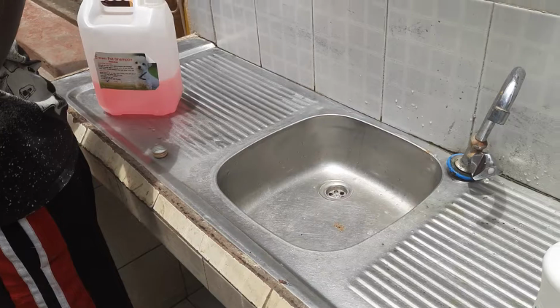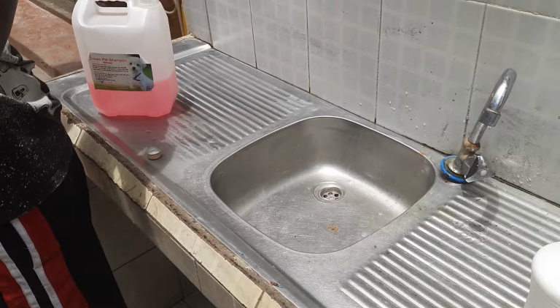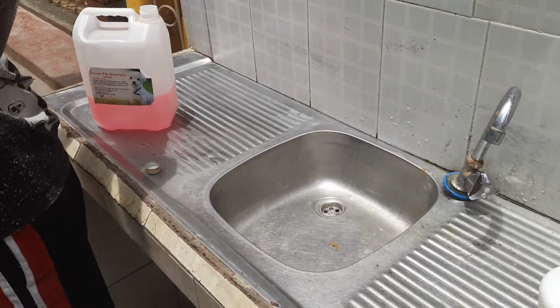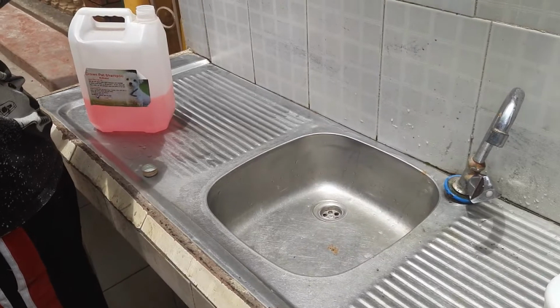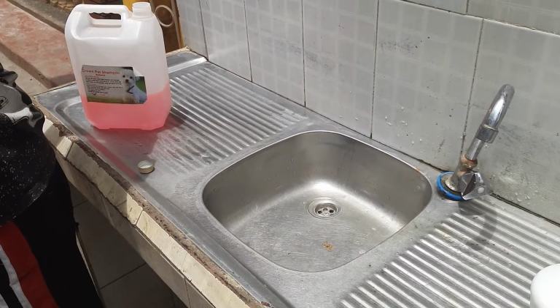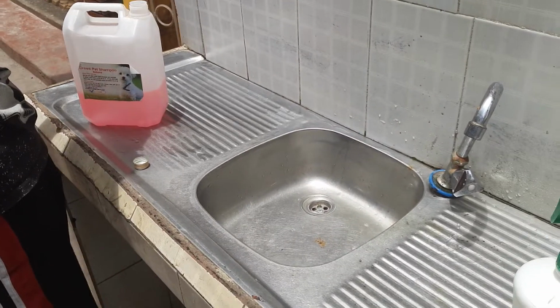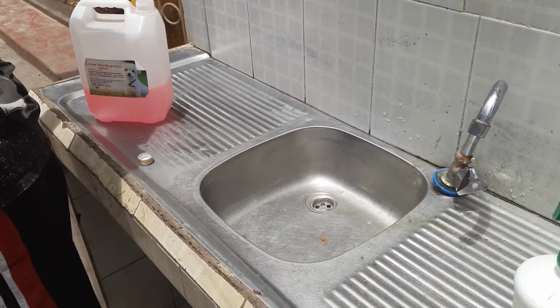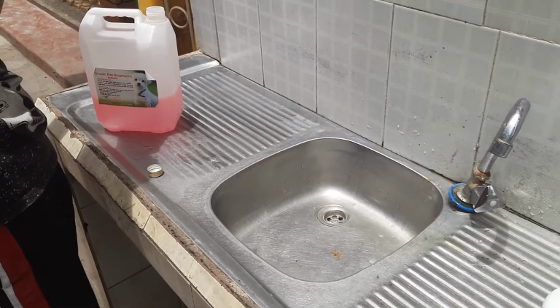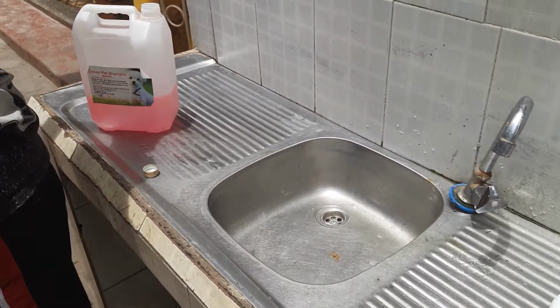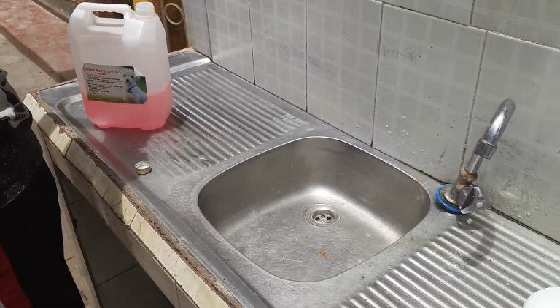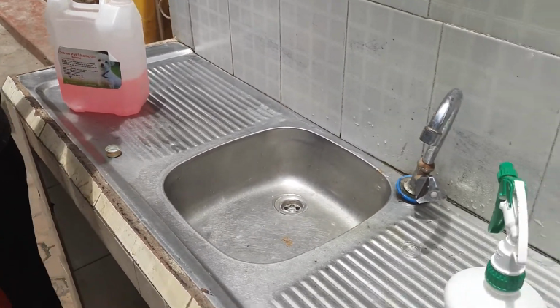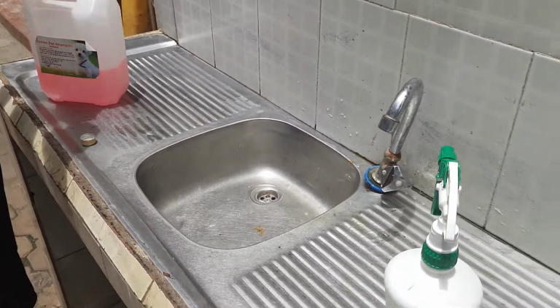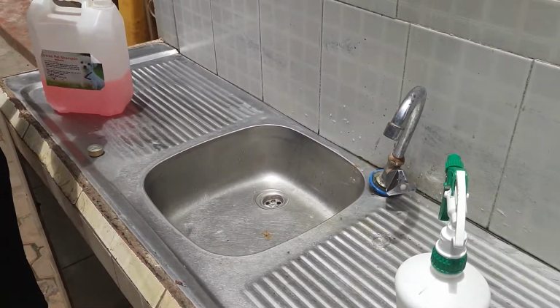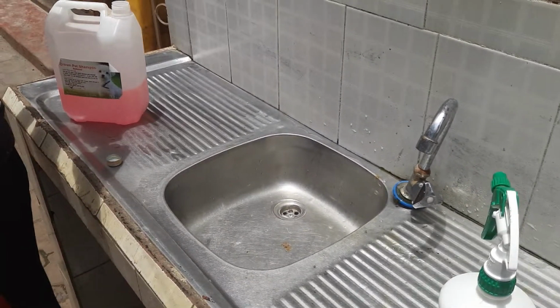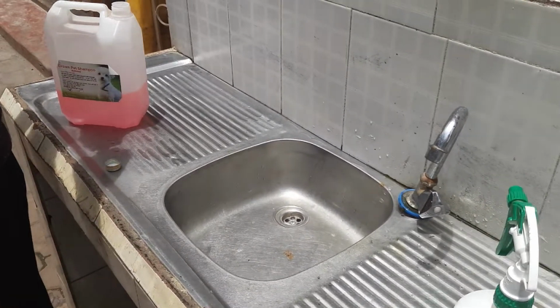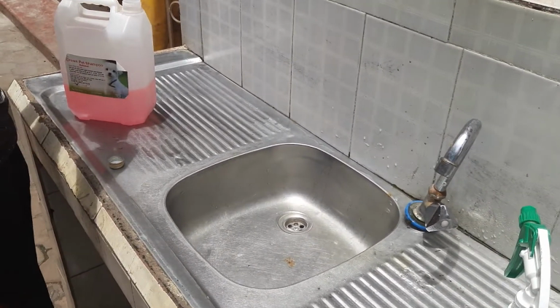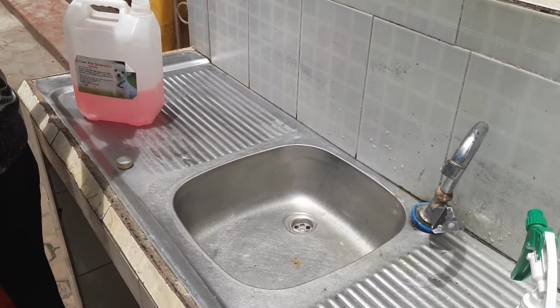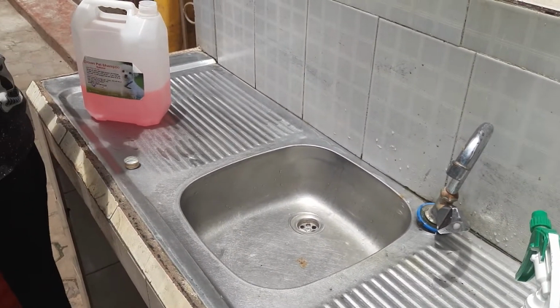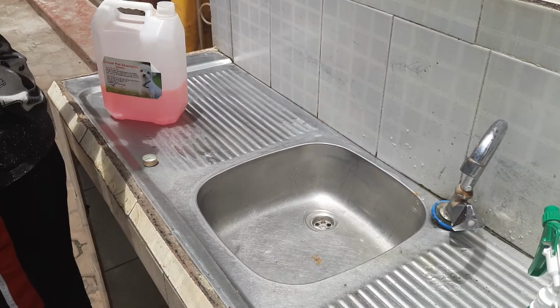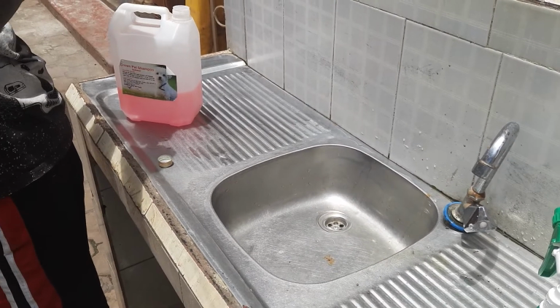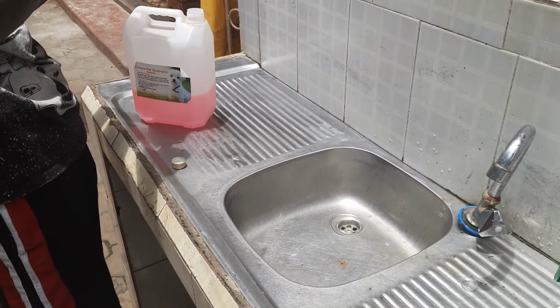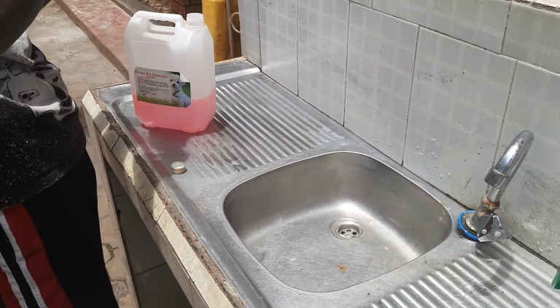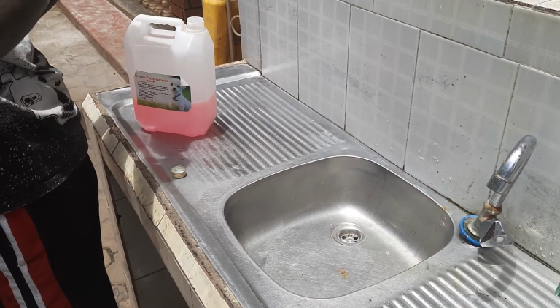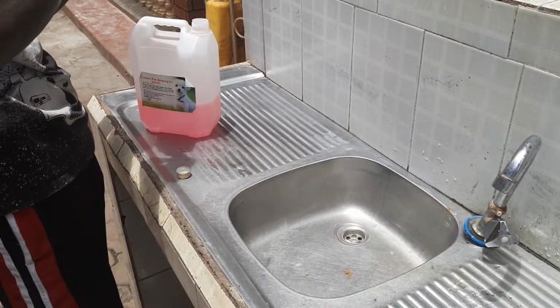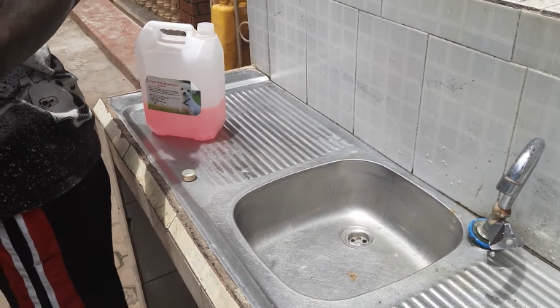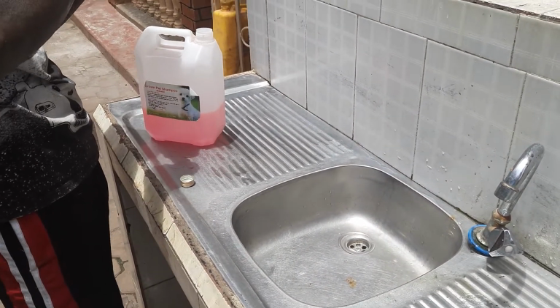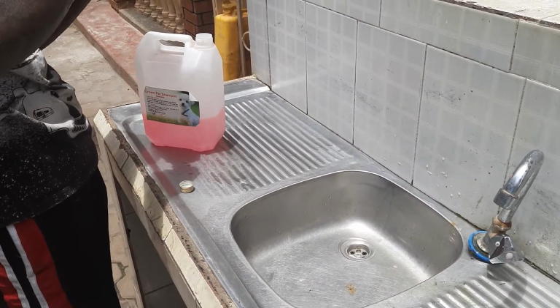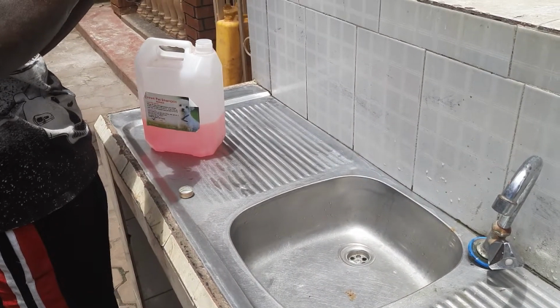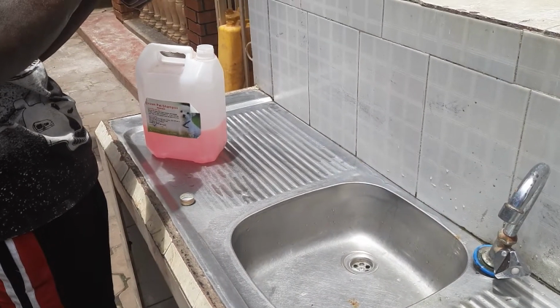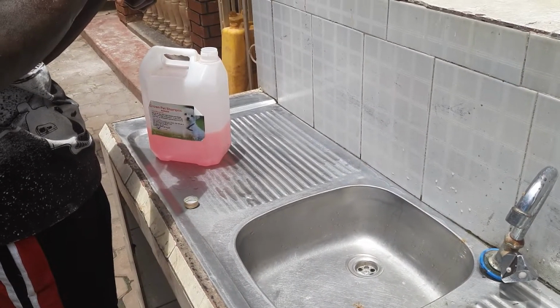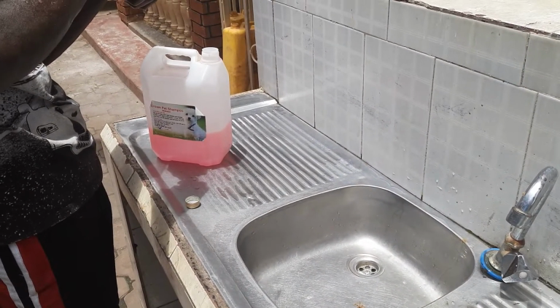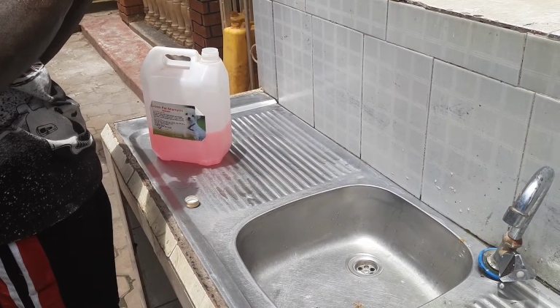Hello once again and welcome to Mokulimbo Kennel's channel. Today we are going to show you how to rid your dog of pests and fleas.